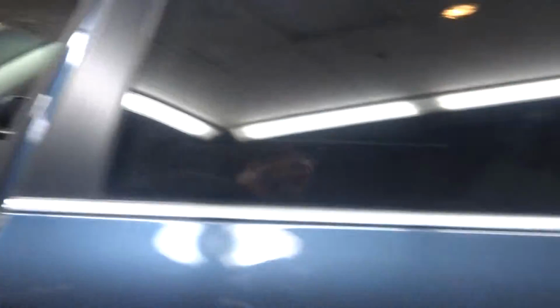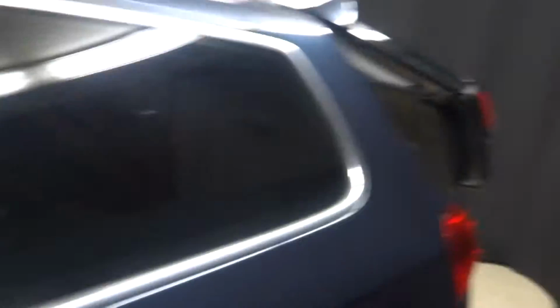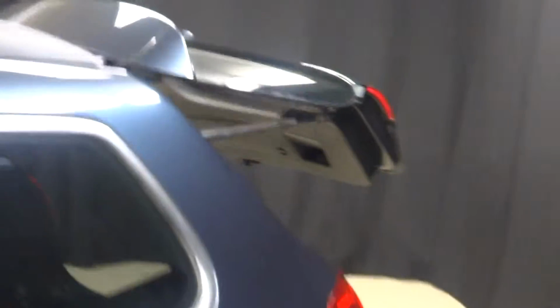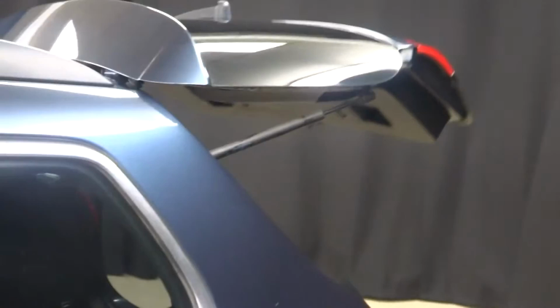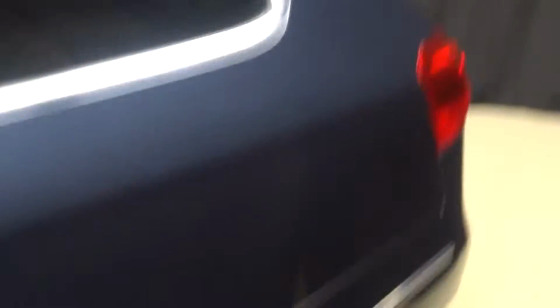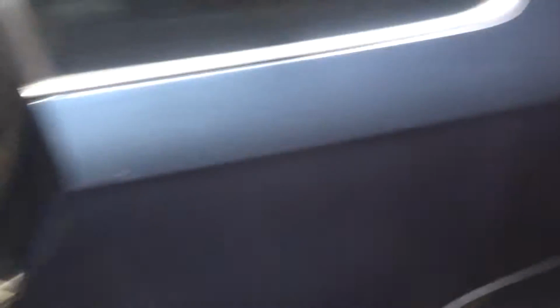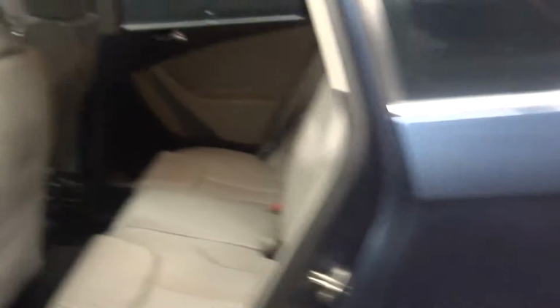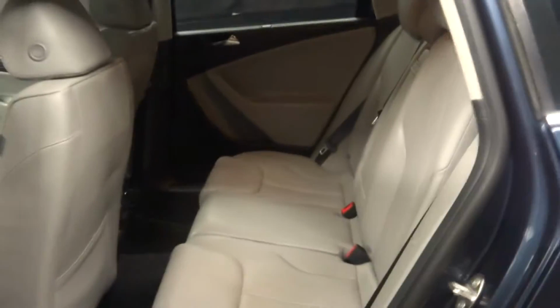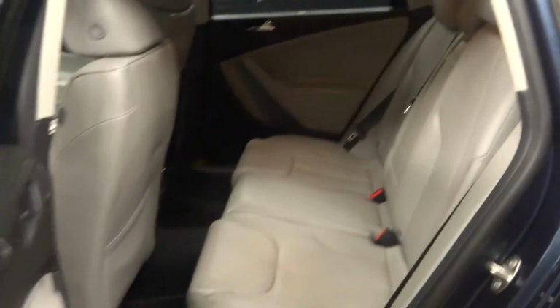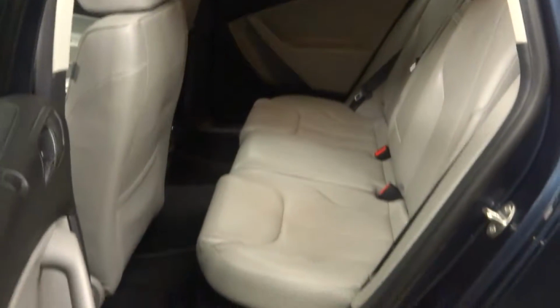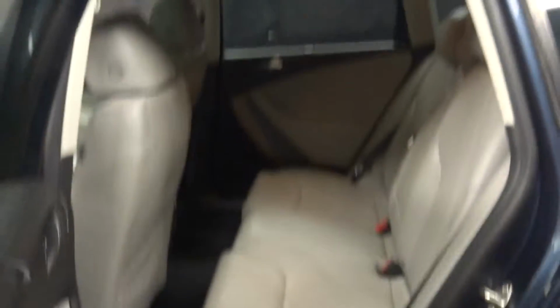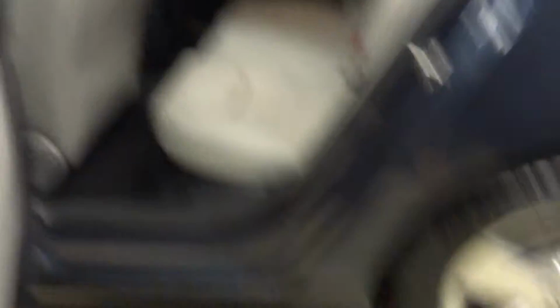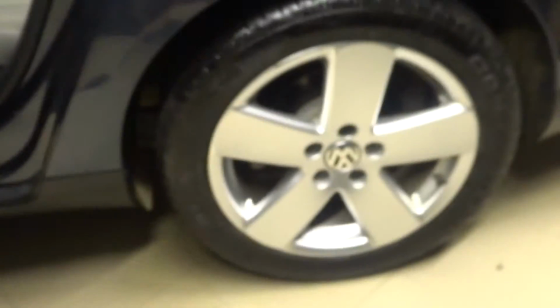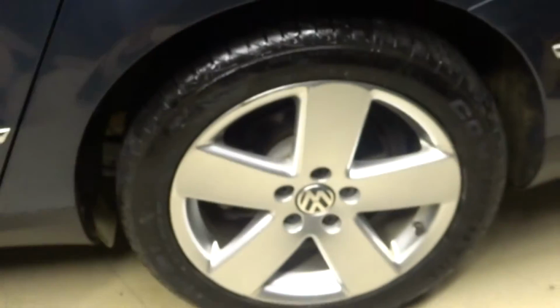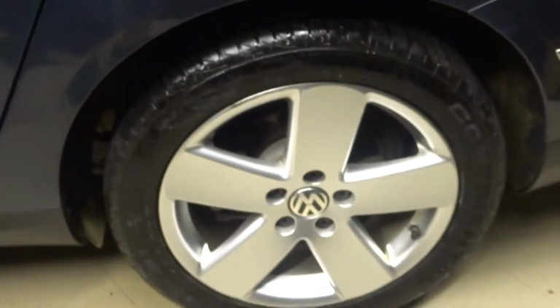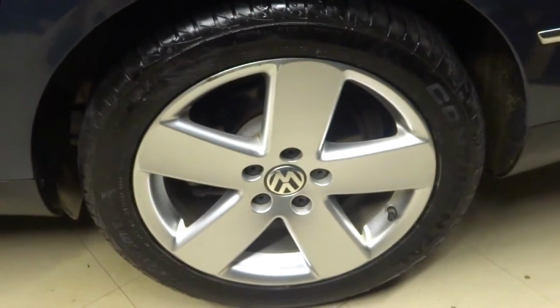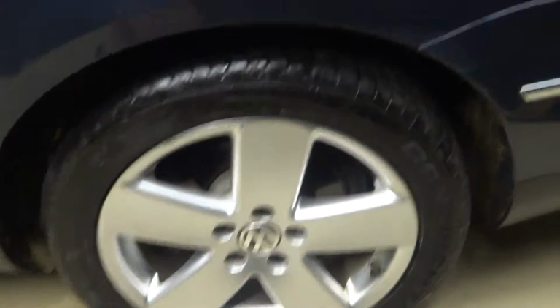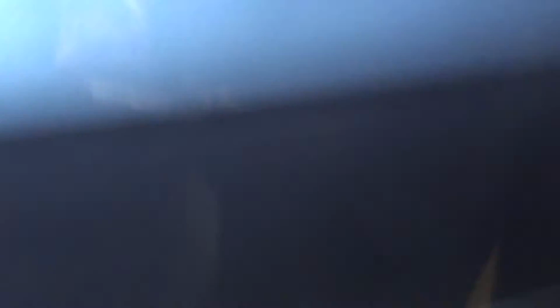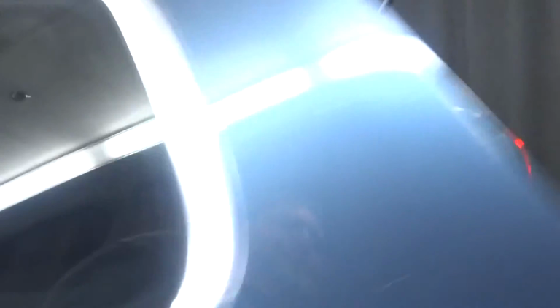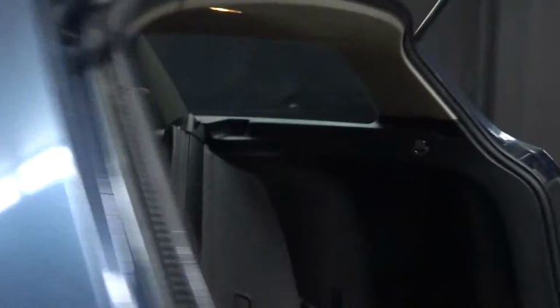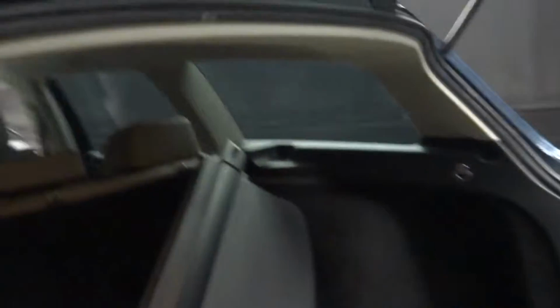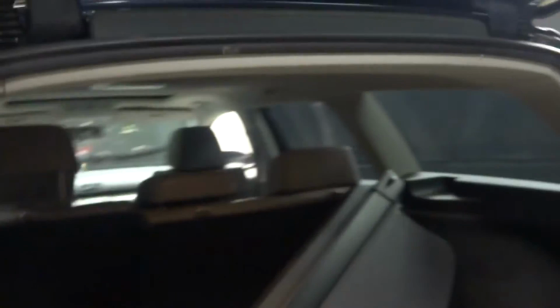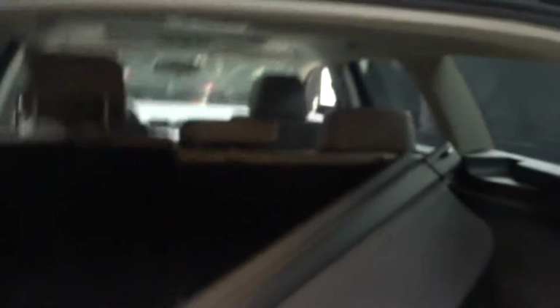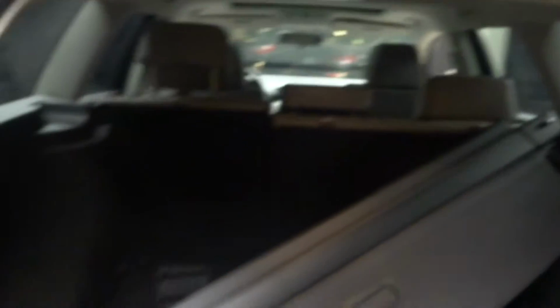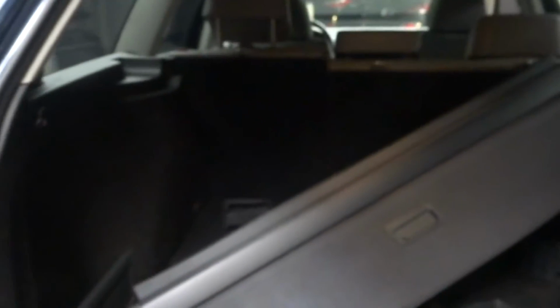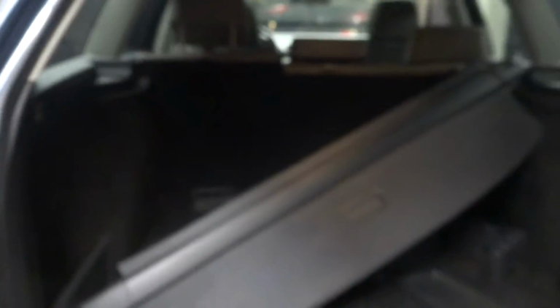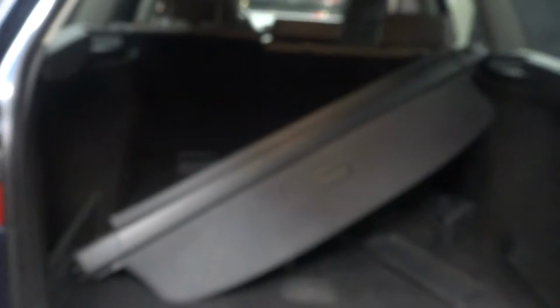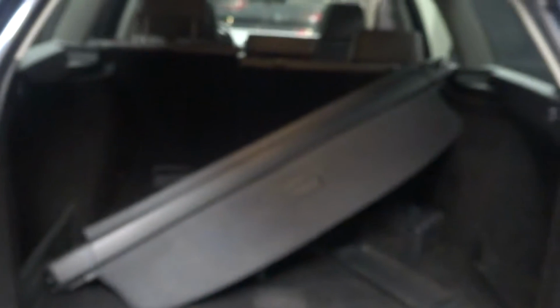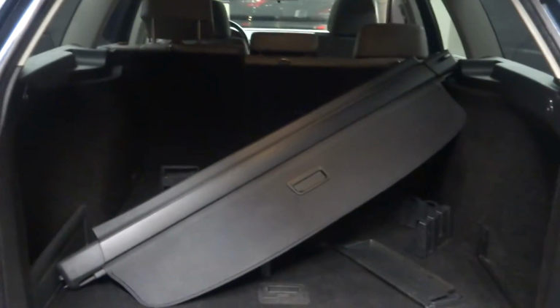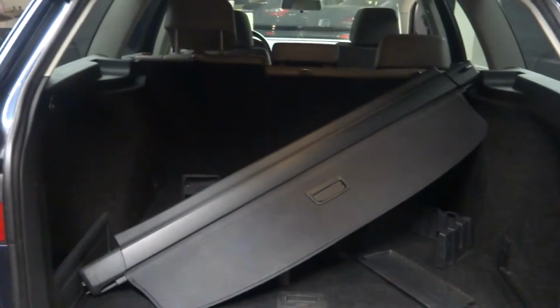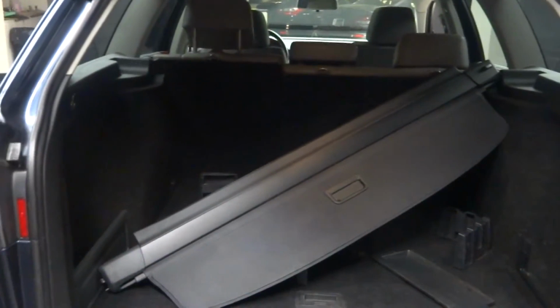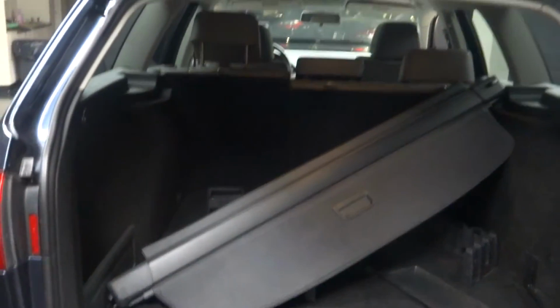It's got a power rear door. There's your back seat, VW alloy wheels. You've got a bunch of room here in the trunk. There's your rear cargo cover.